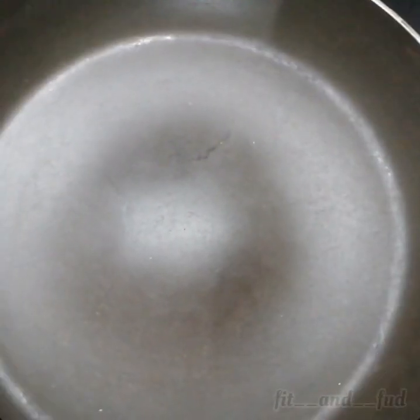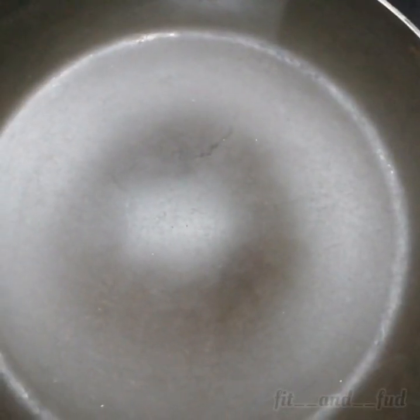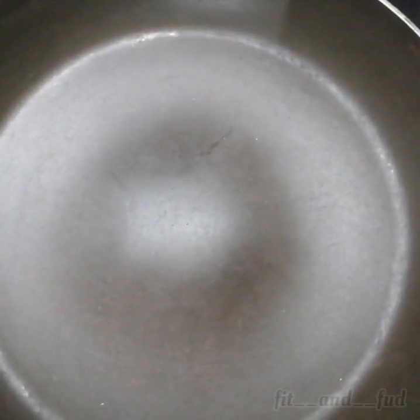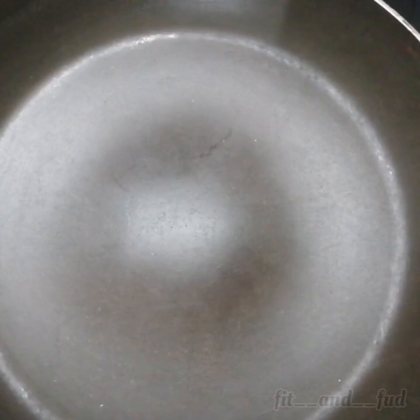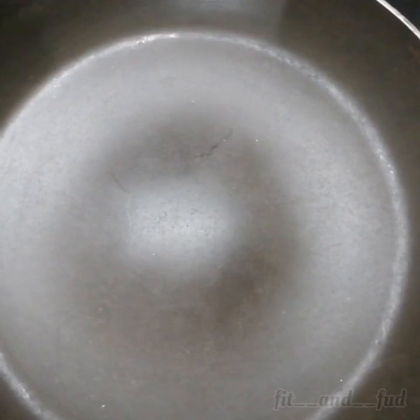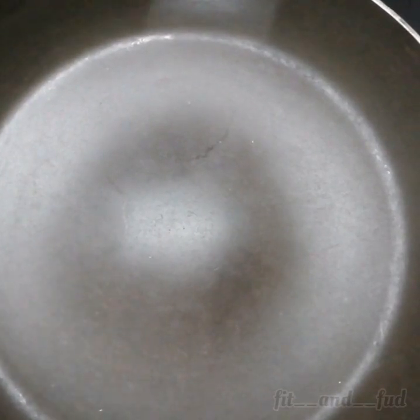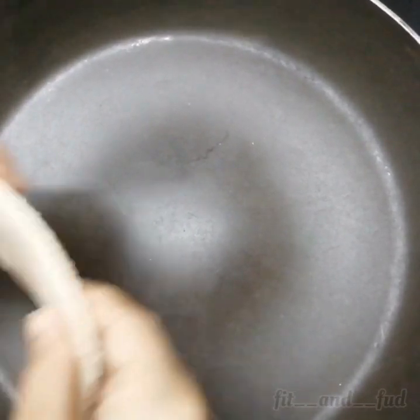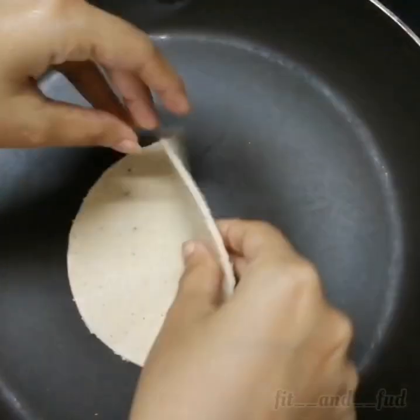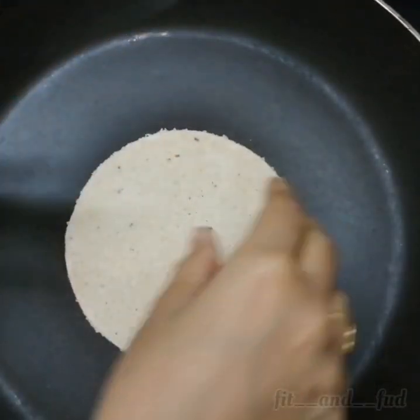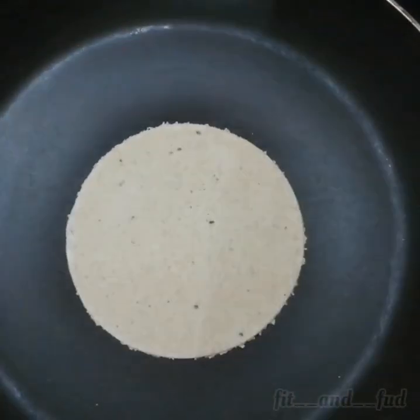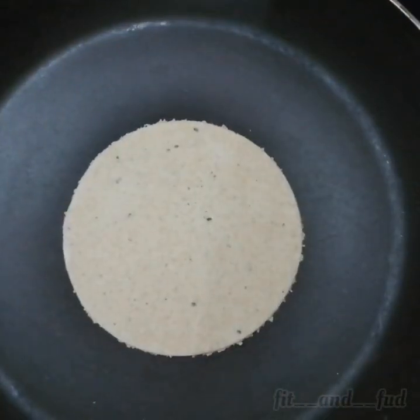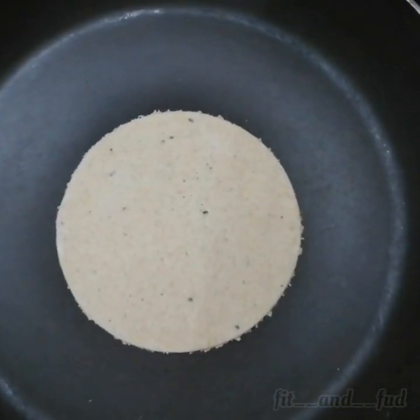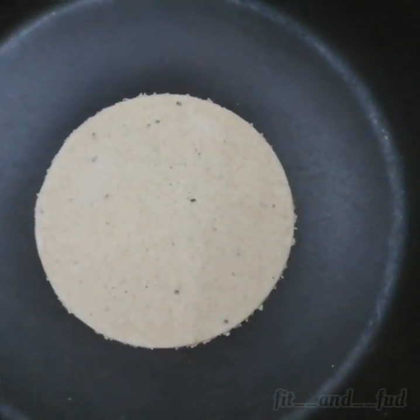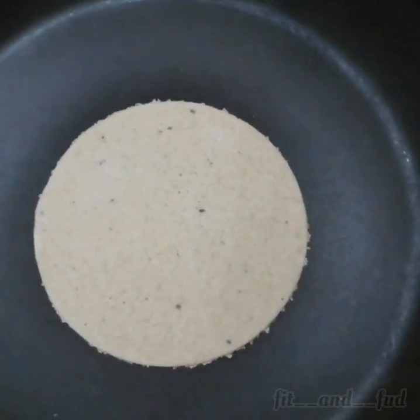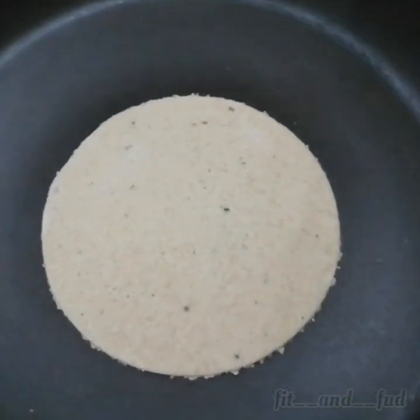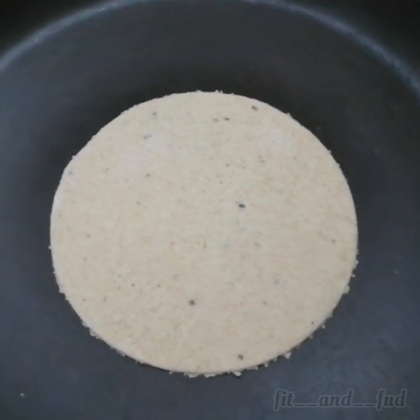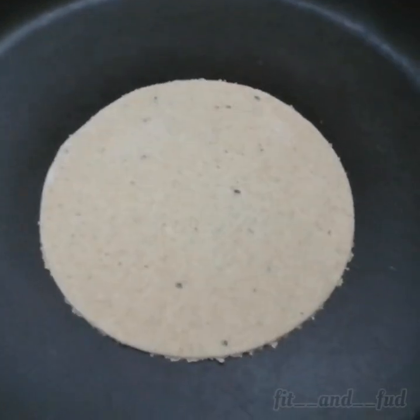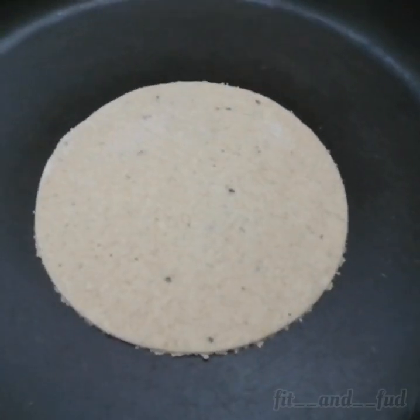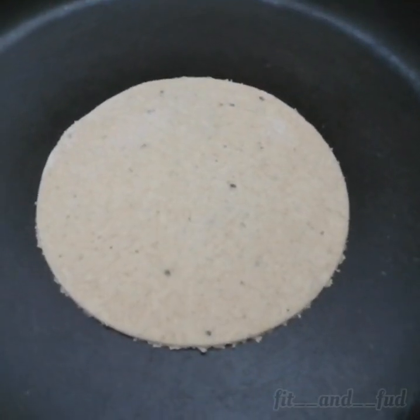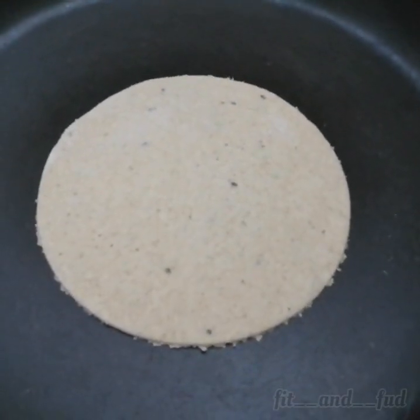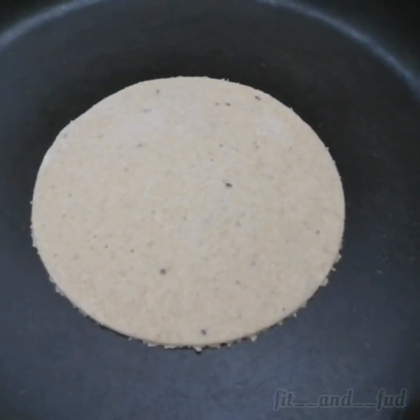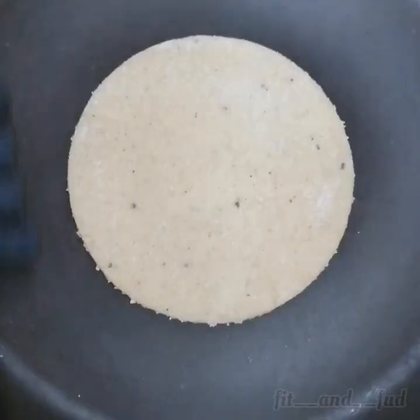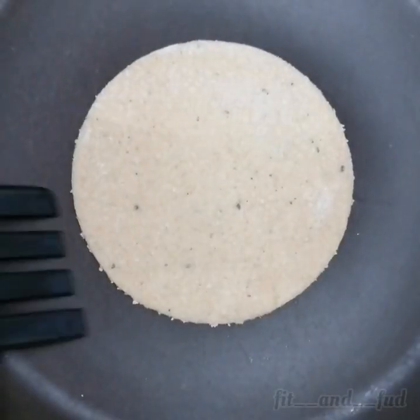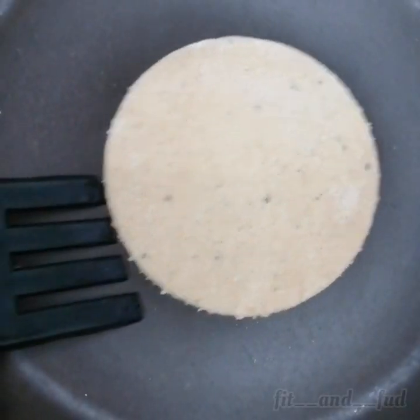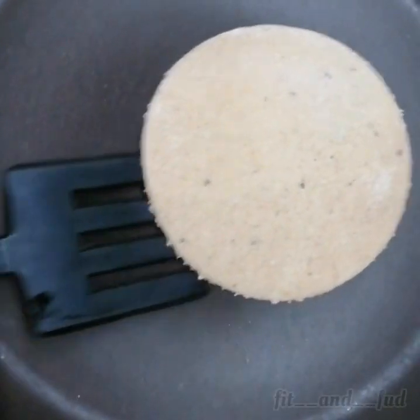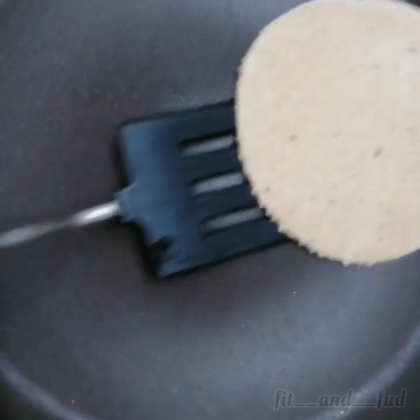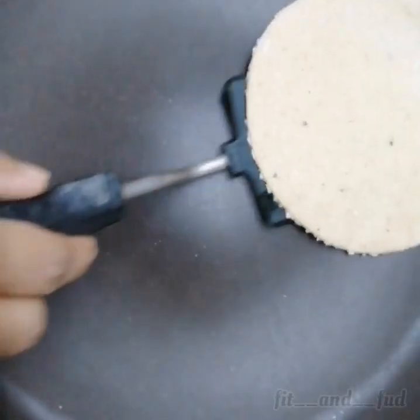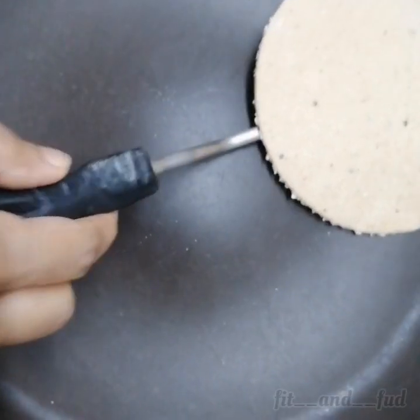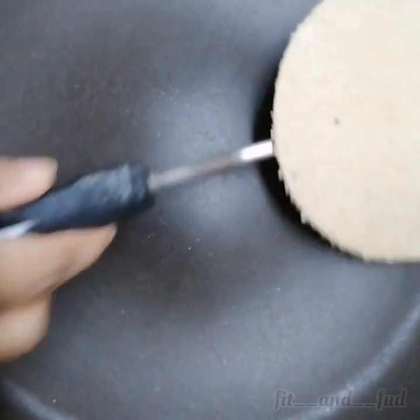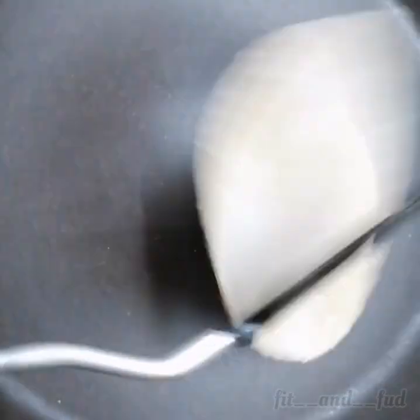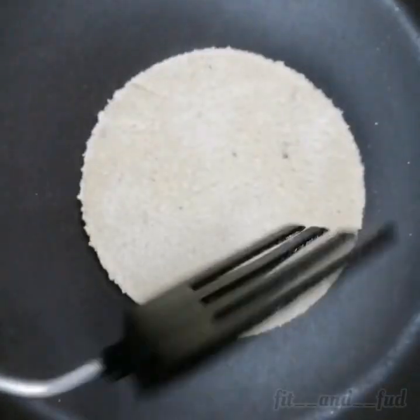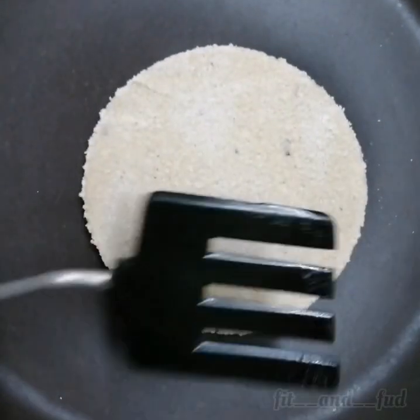Add the oats roti to the pan. The oats roti is dry, so we add it carefully. Now we flip it.